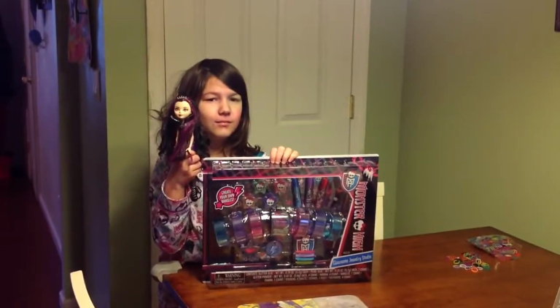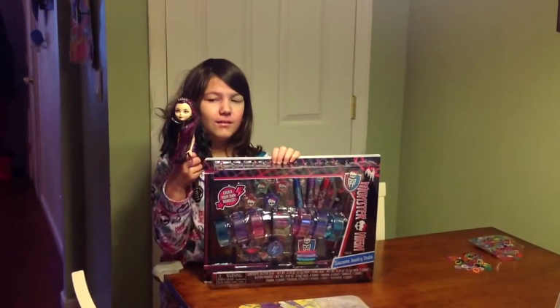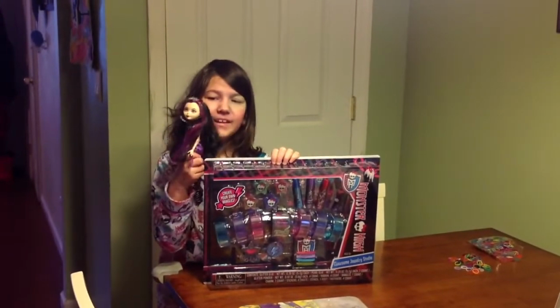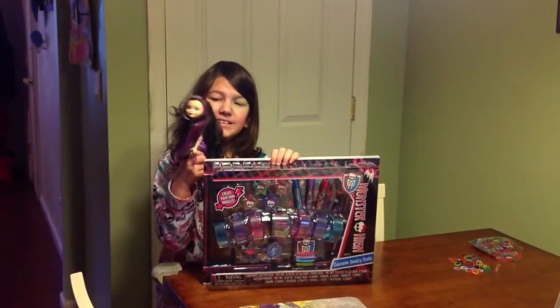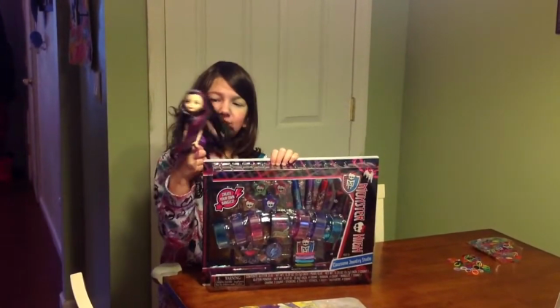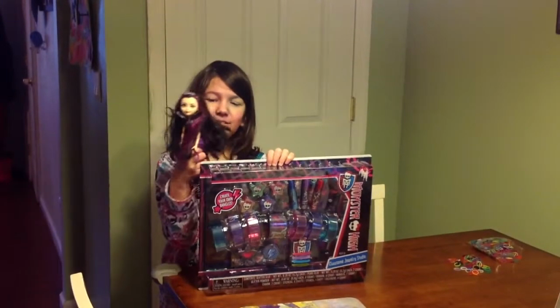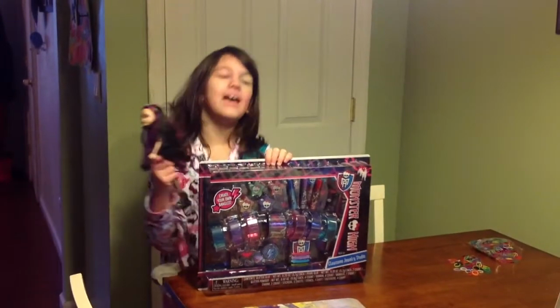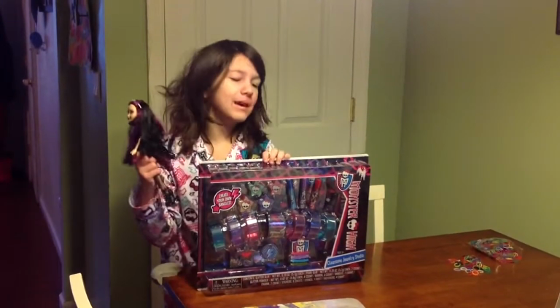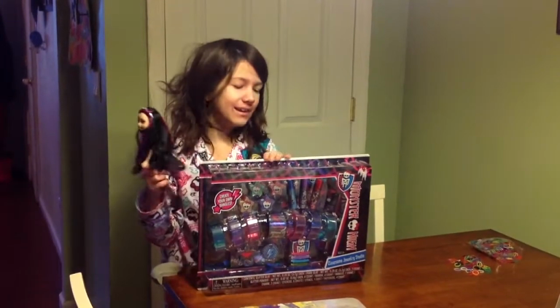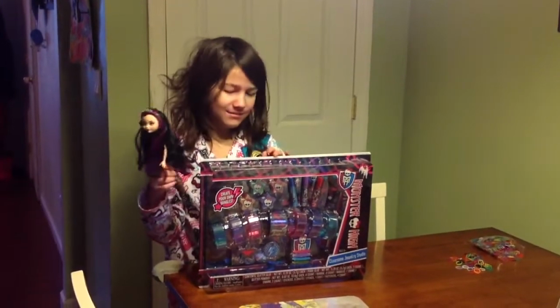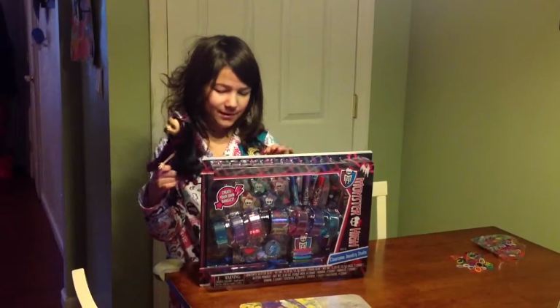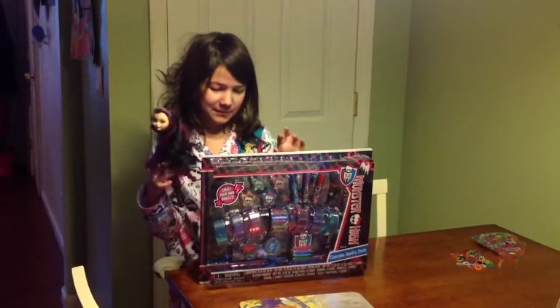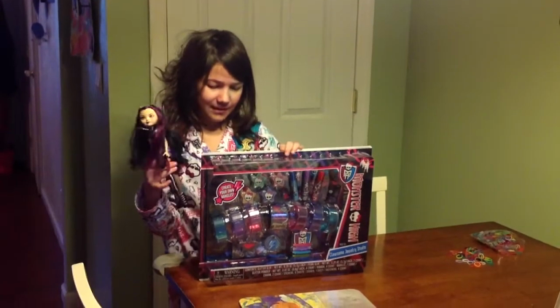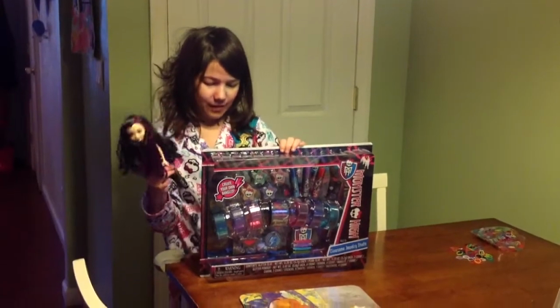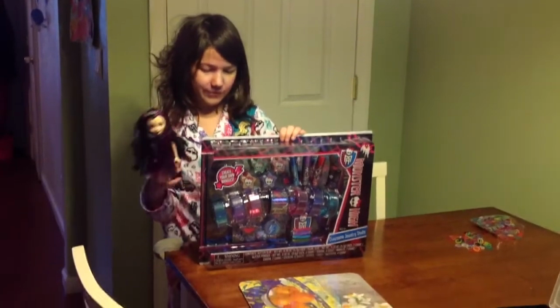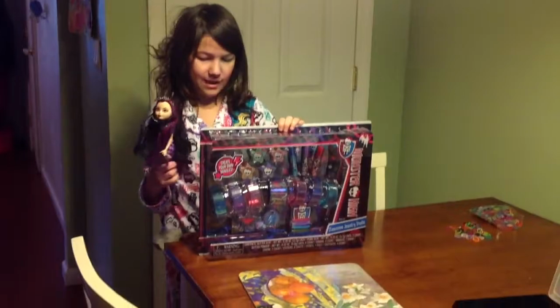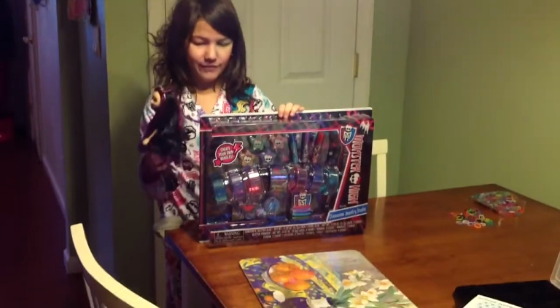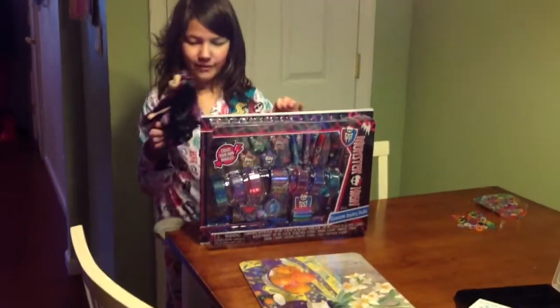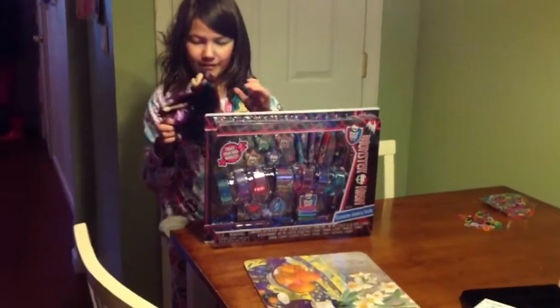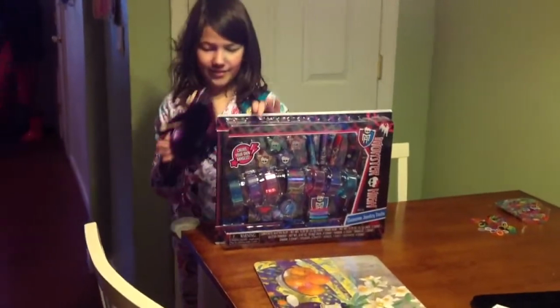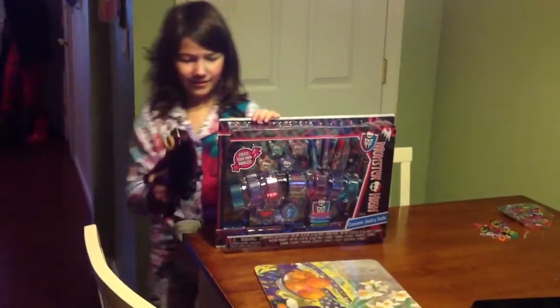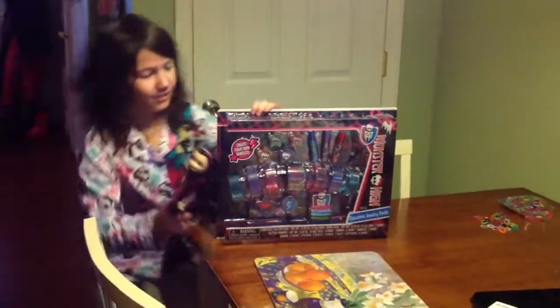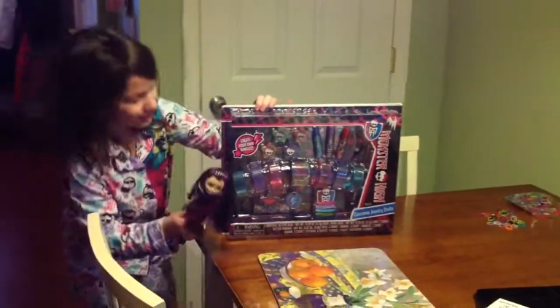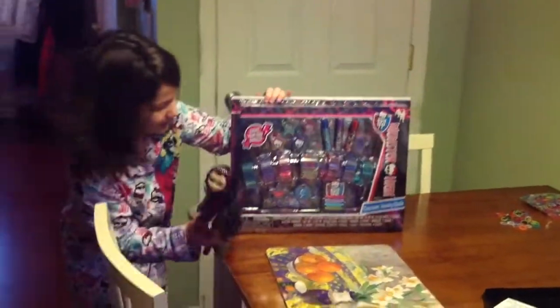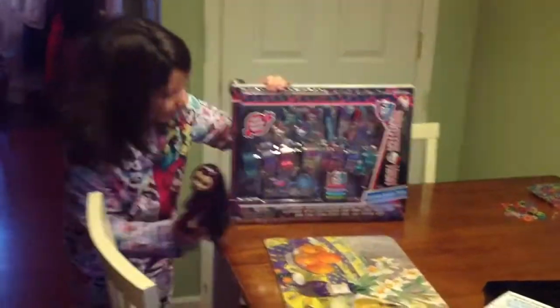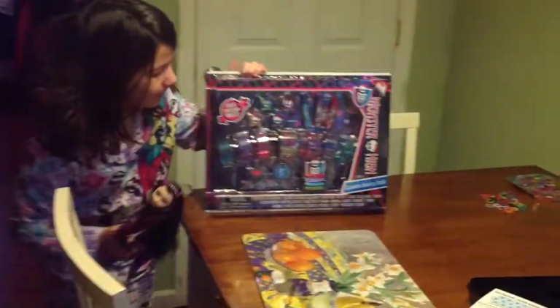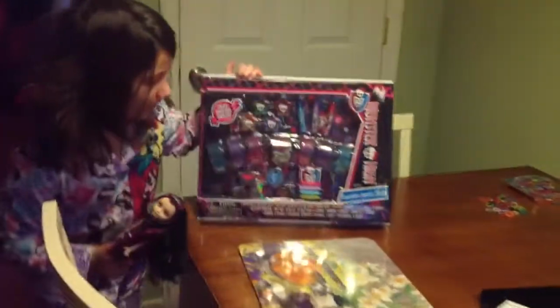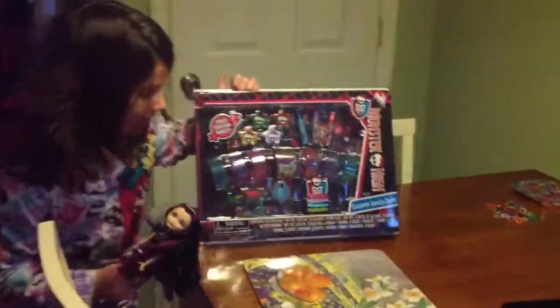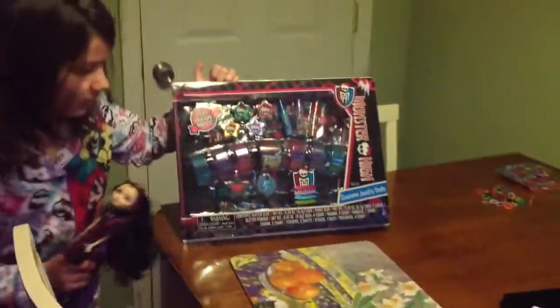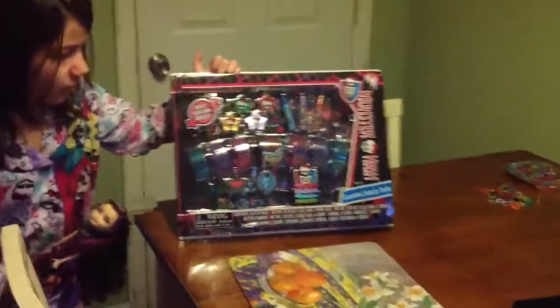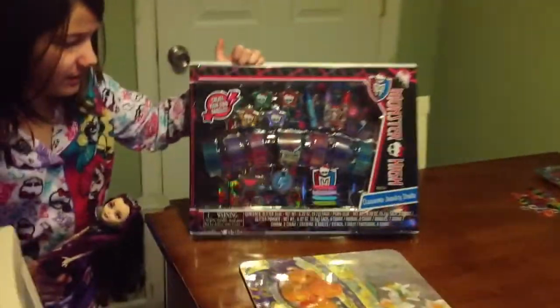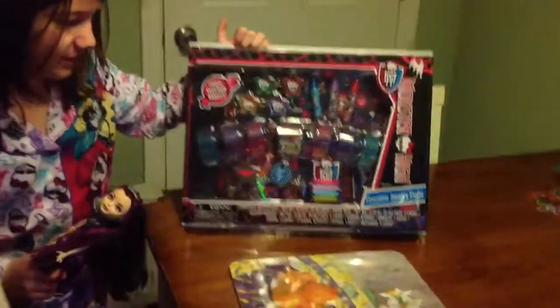Hey guys, it's Raven. I'm Megan. And we're doing a review of the Colosseum Jewelry Studio.